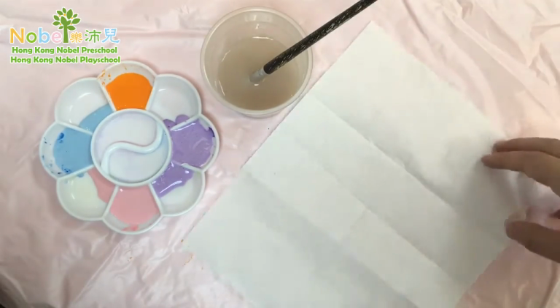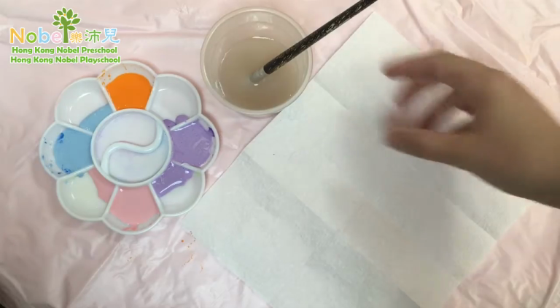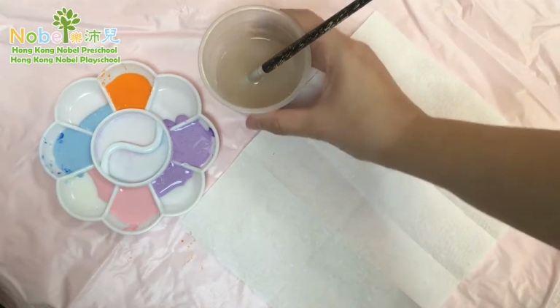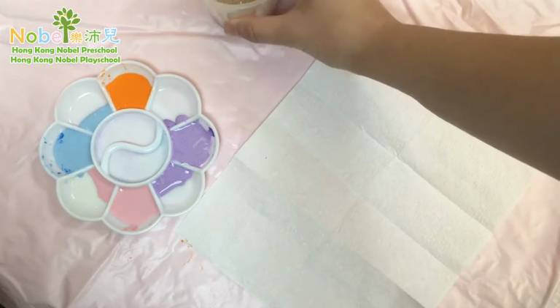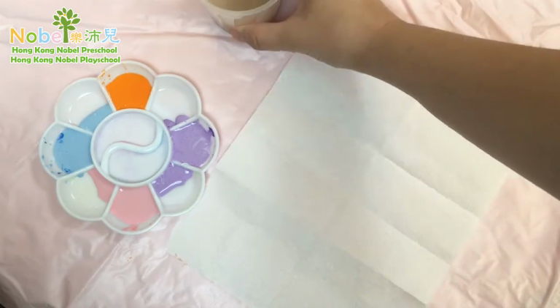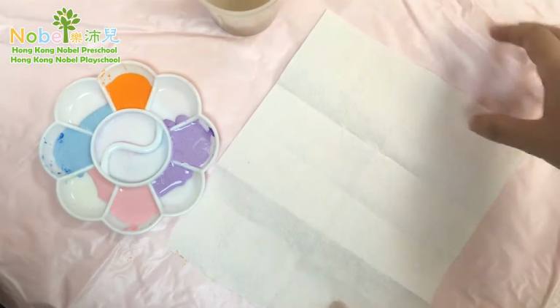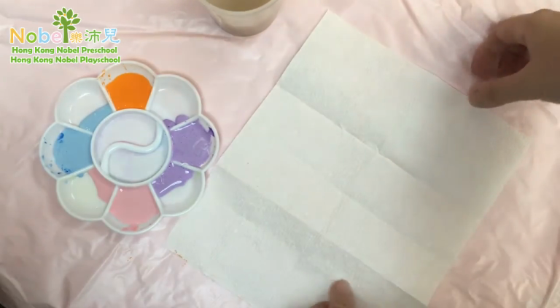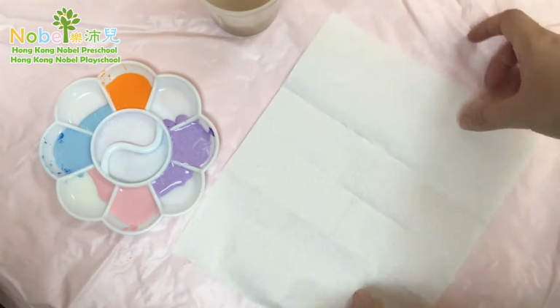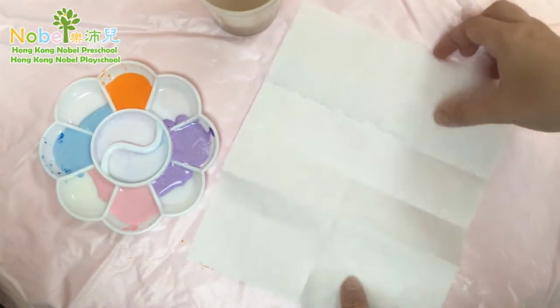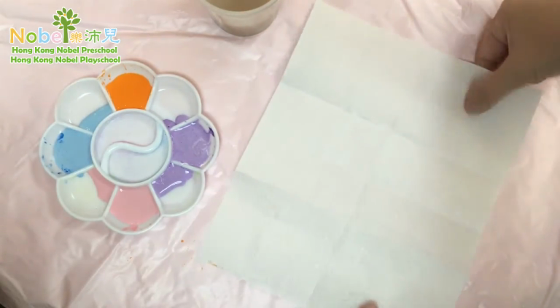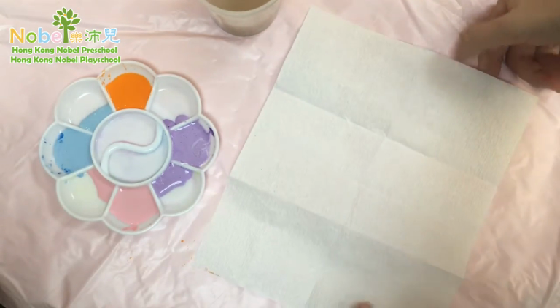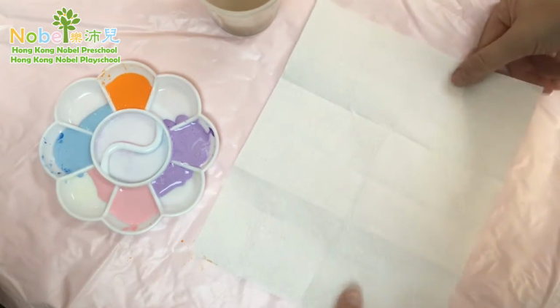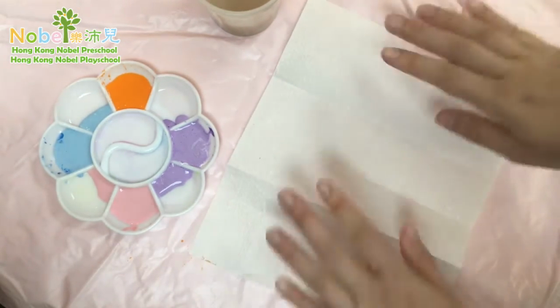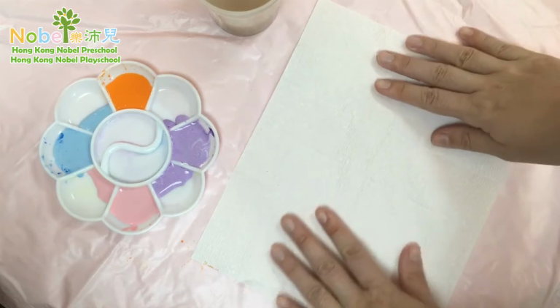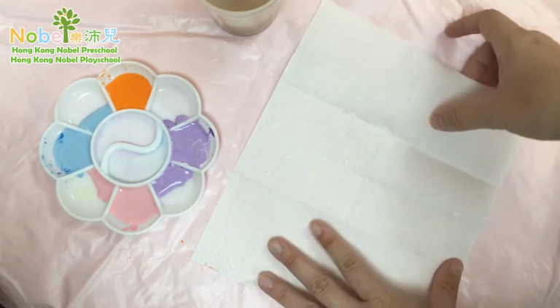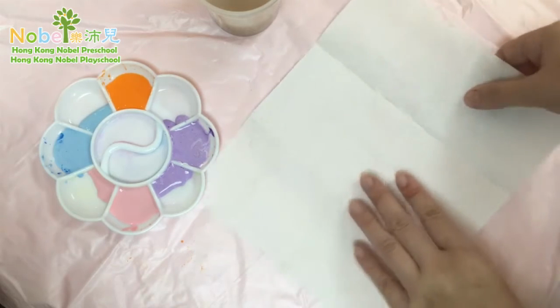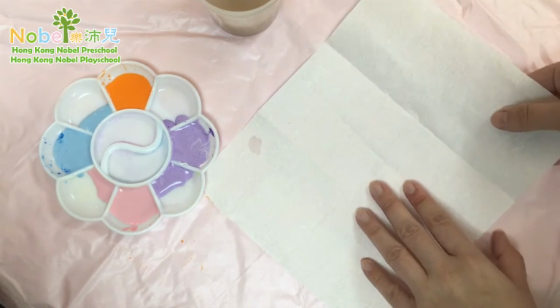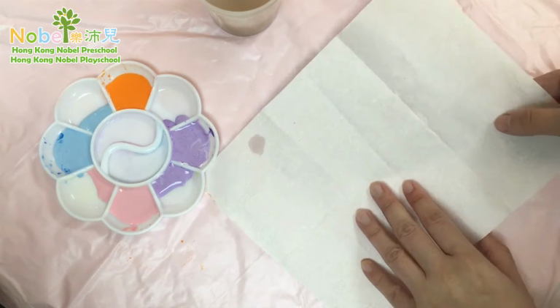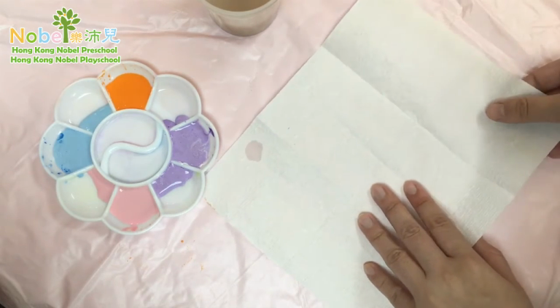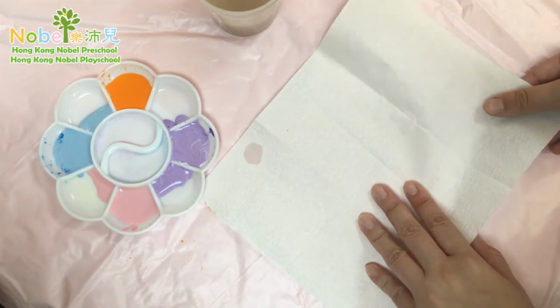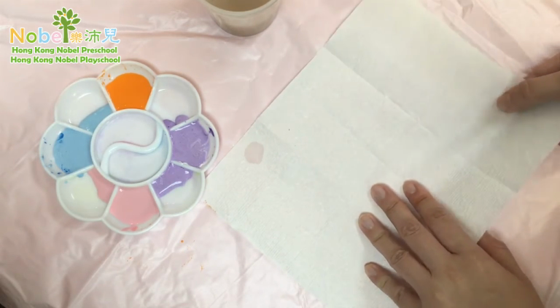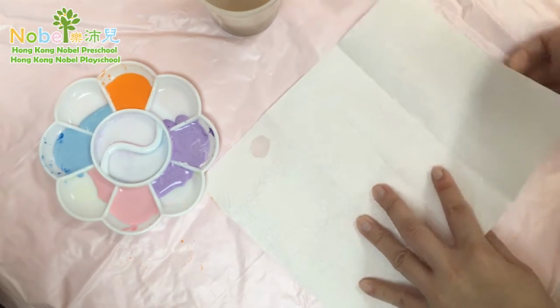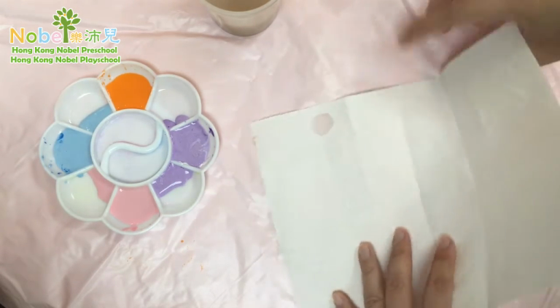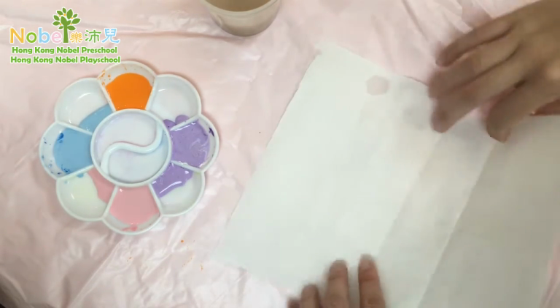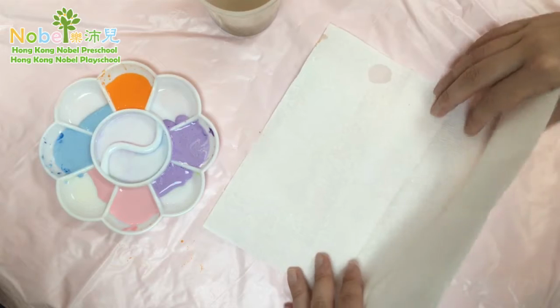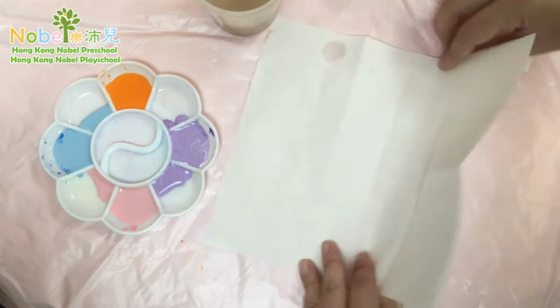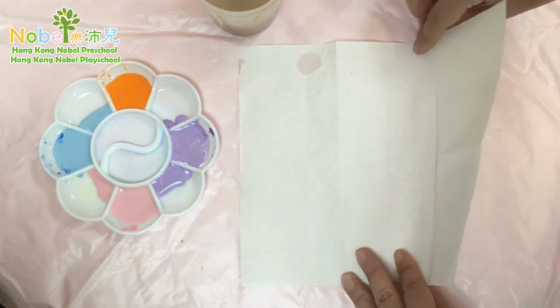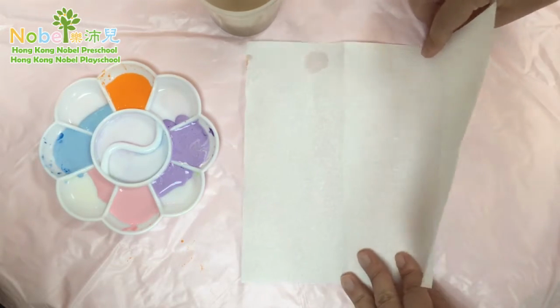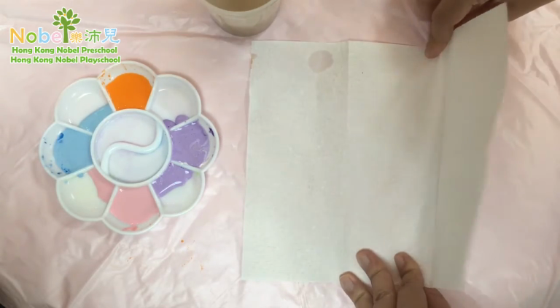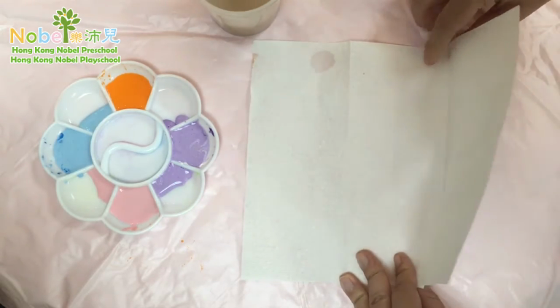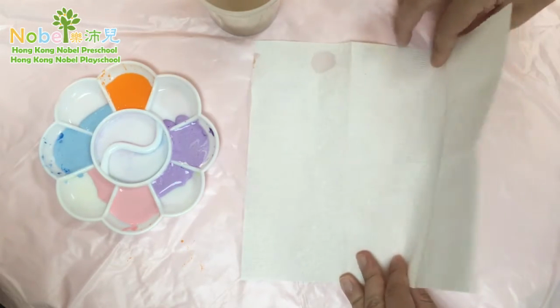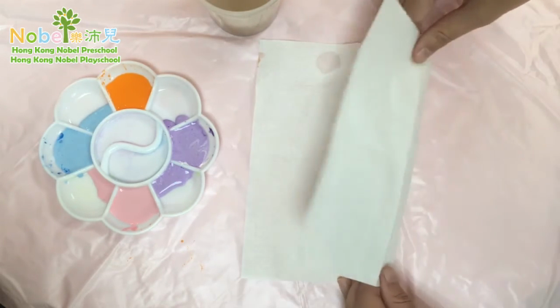Let's see how to fold our butterfly. We will be using symmetry. Symmetry is where both sides of the butterfly look the same. So firstly we need to fold our paper towel — if you have it like this, fold it over.